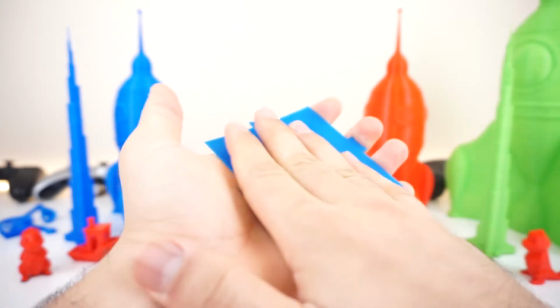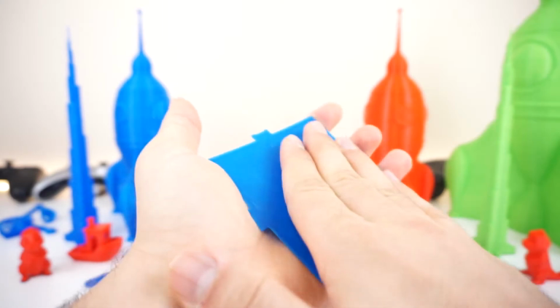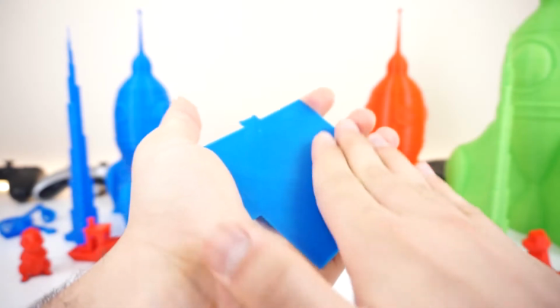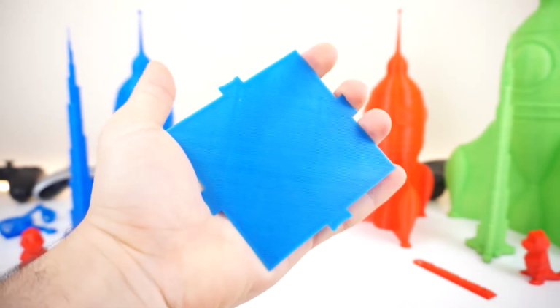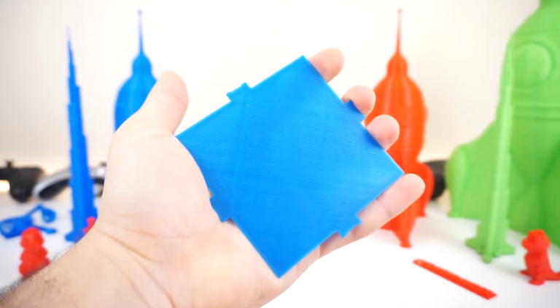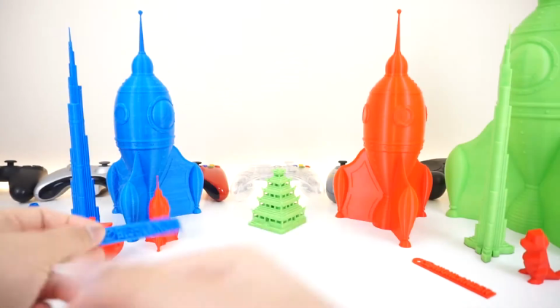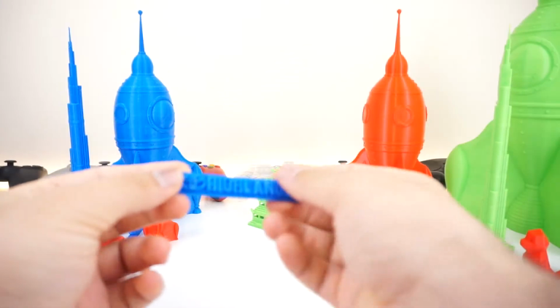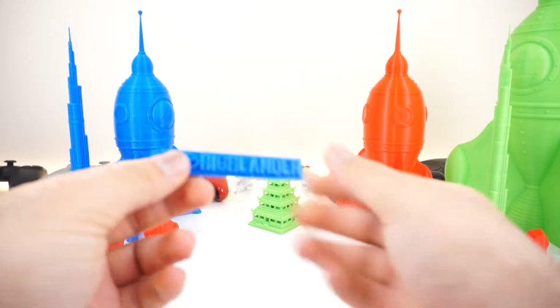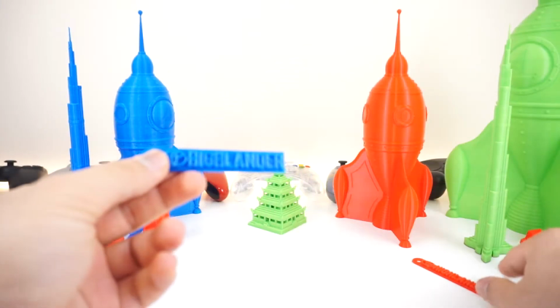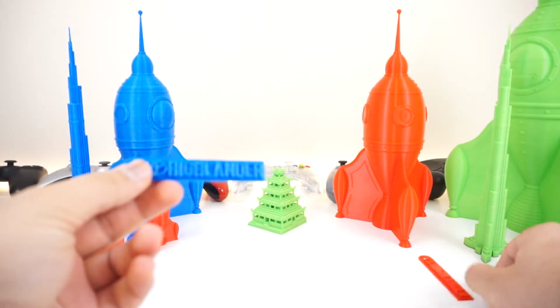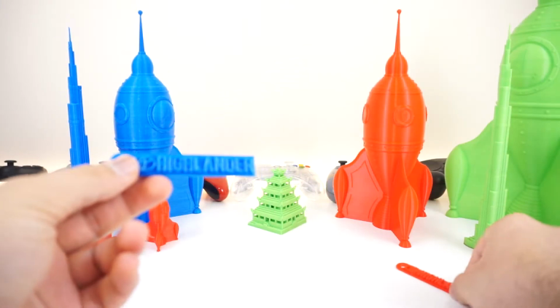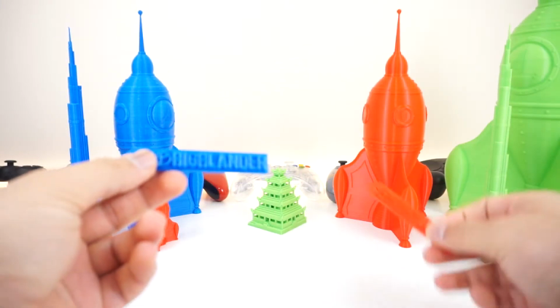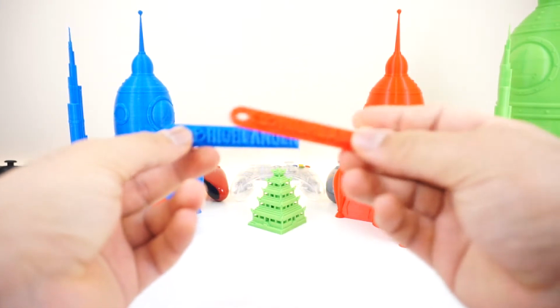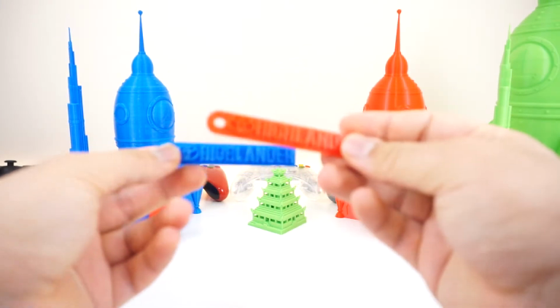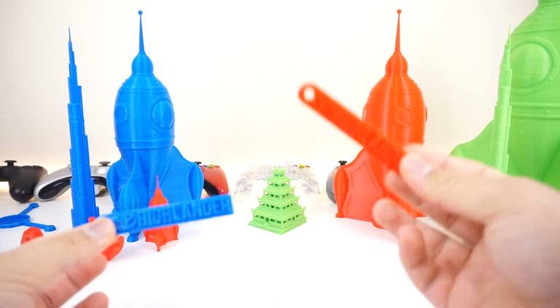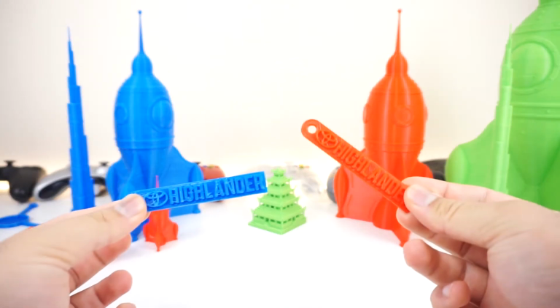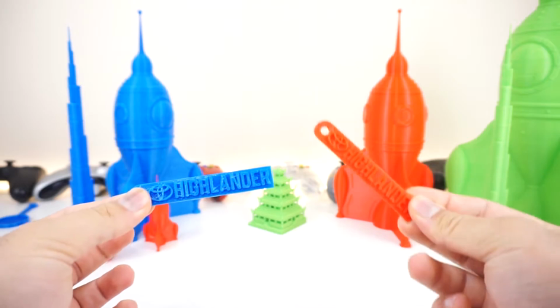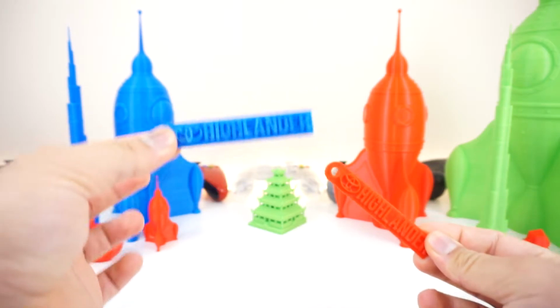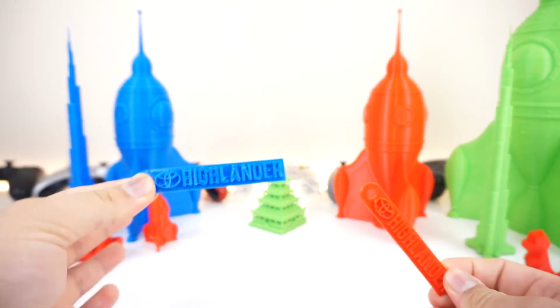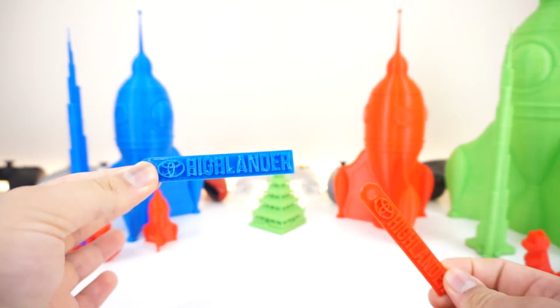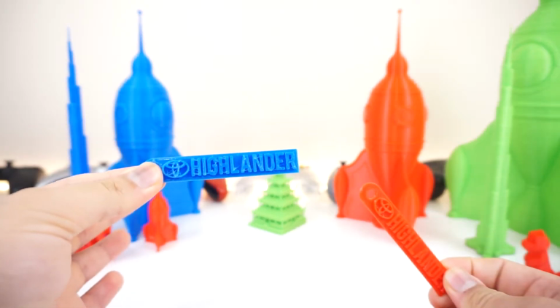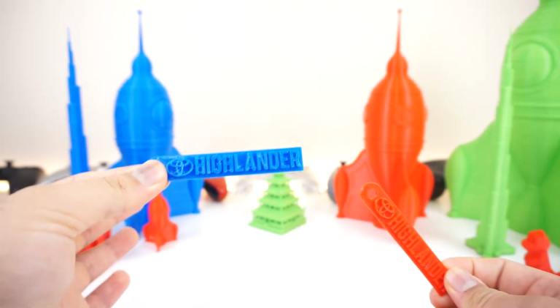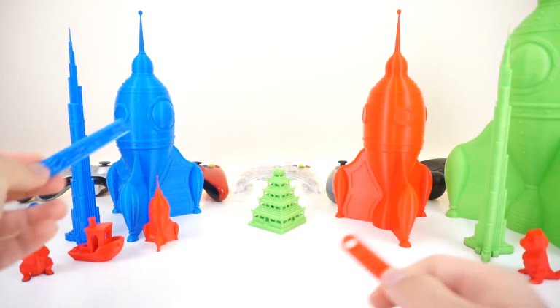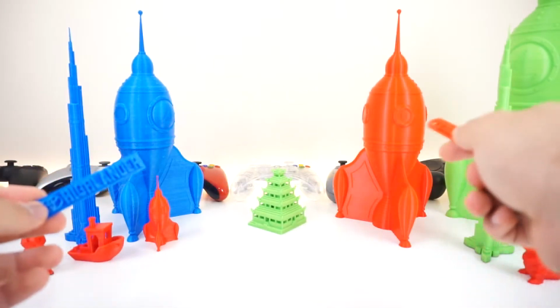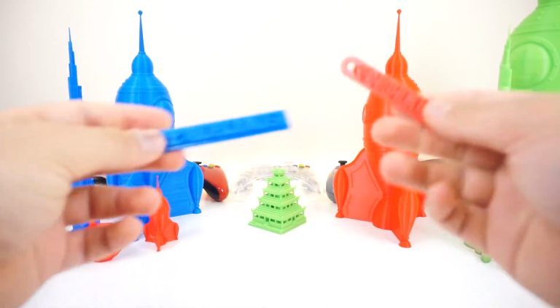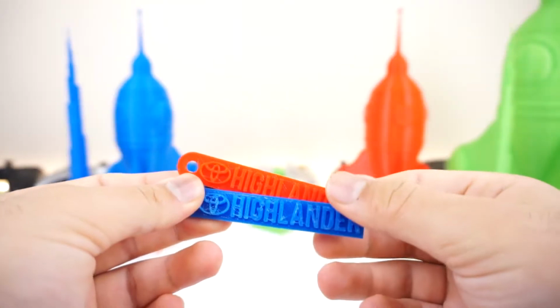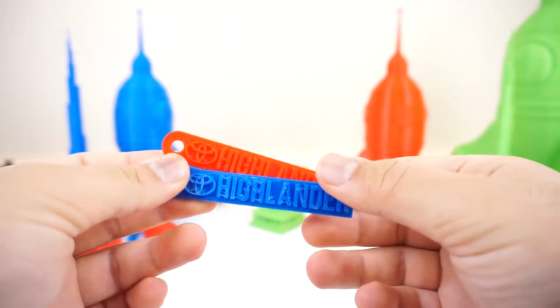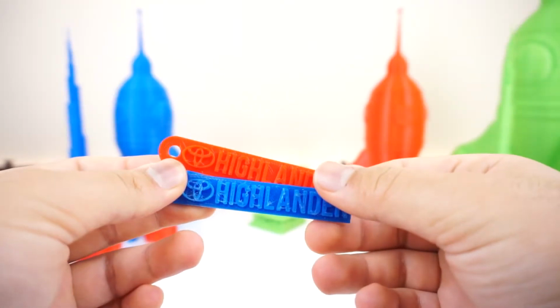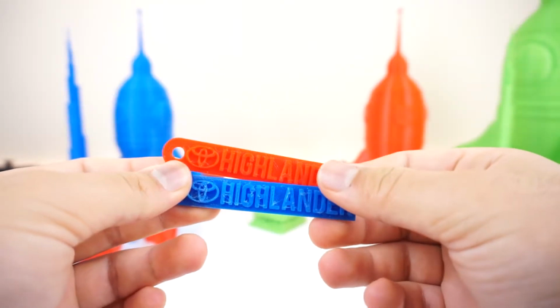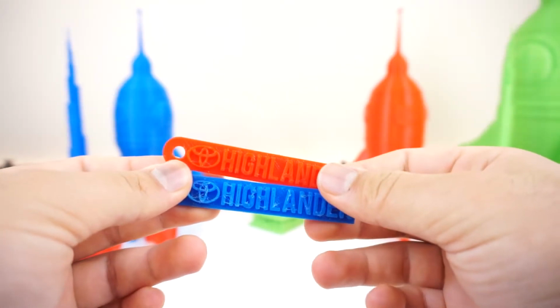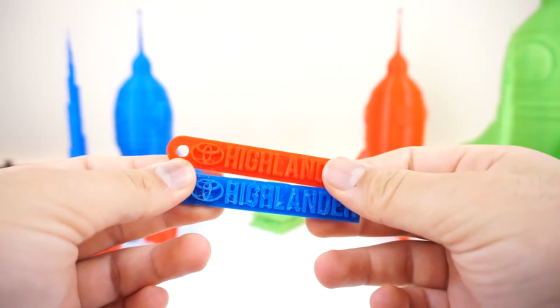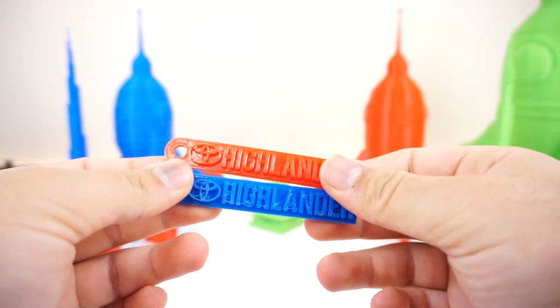Then I went ahead and printed these Highlander keychains. The red one is the Sierra 10 and the blue one is the E10 — E10, Sierra 10. Speaking of which, they use '10' for a reason, which is interesting.